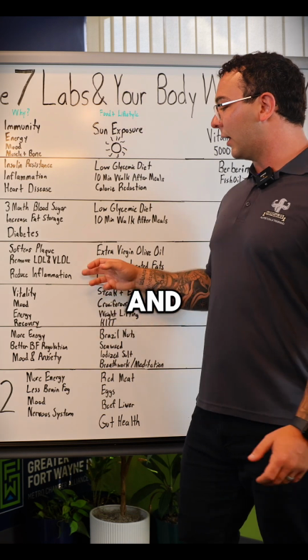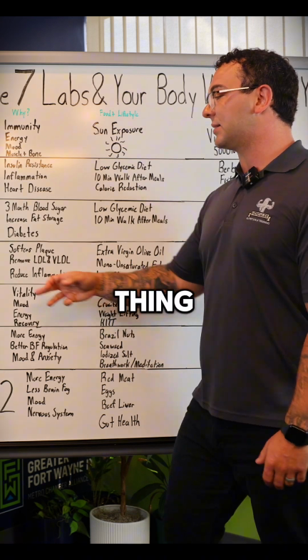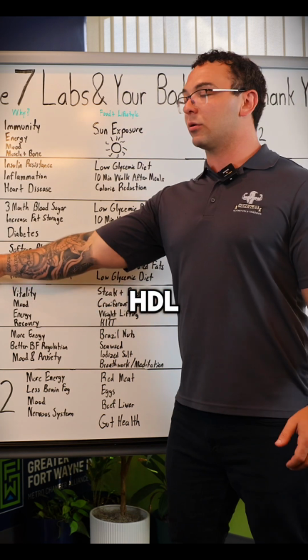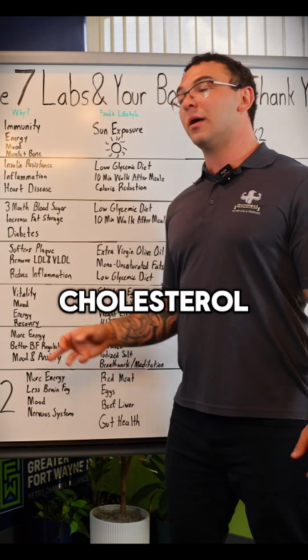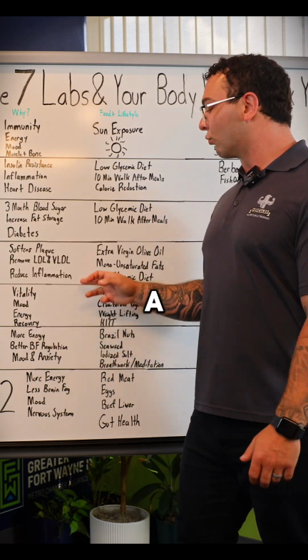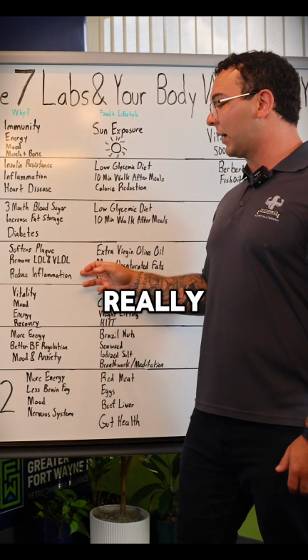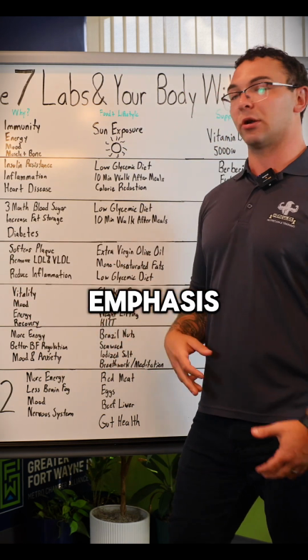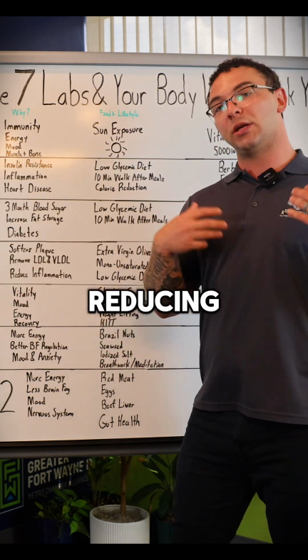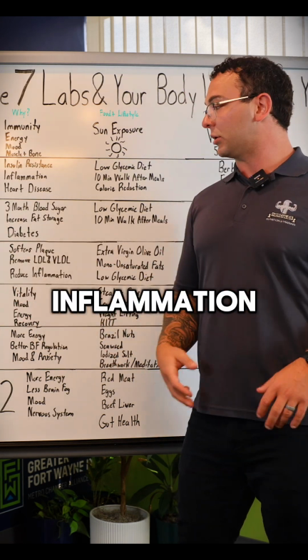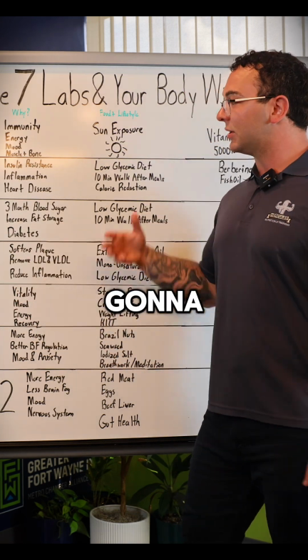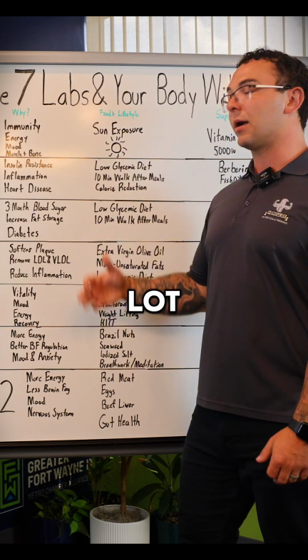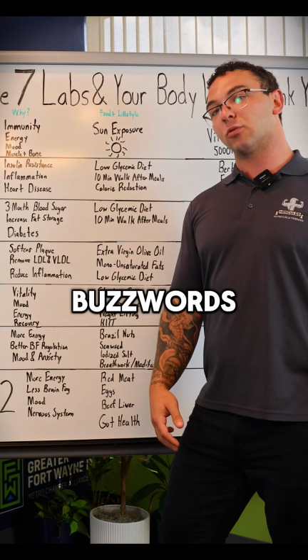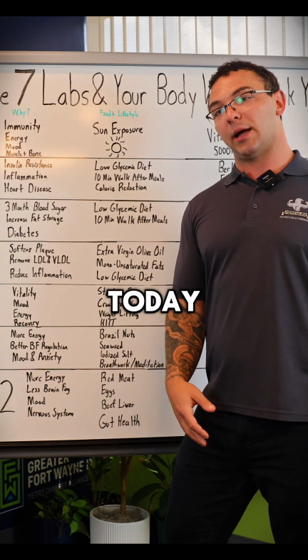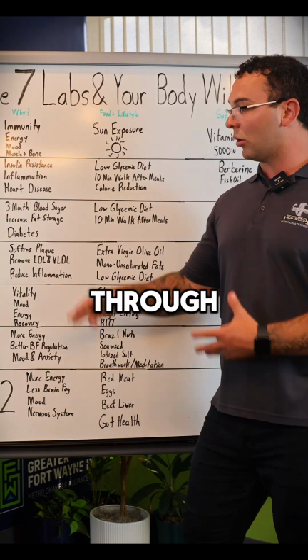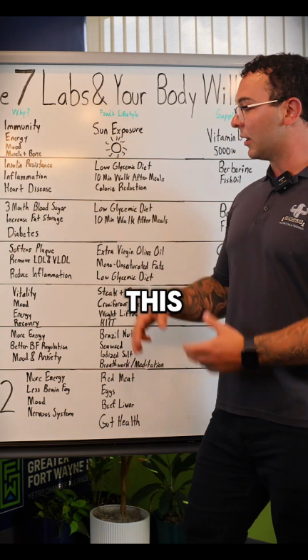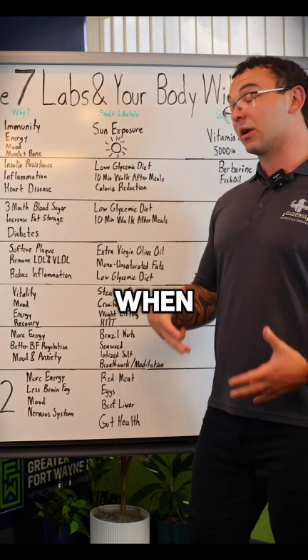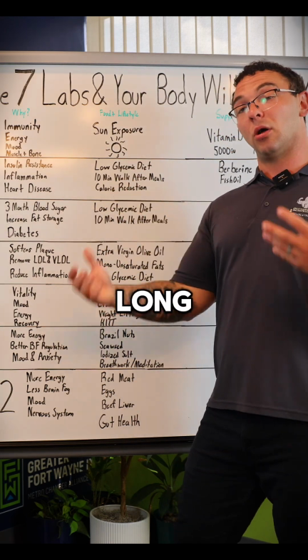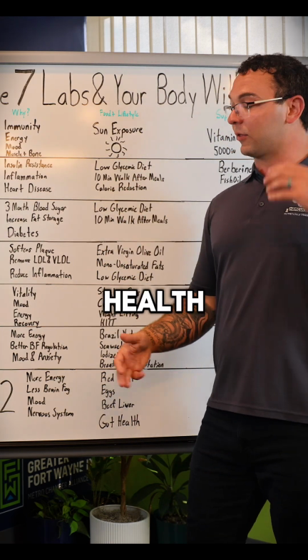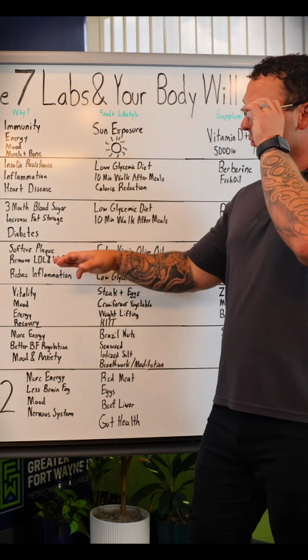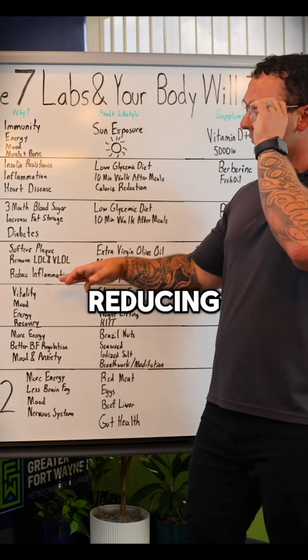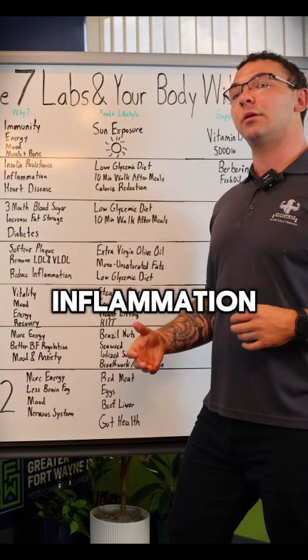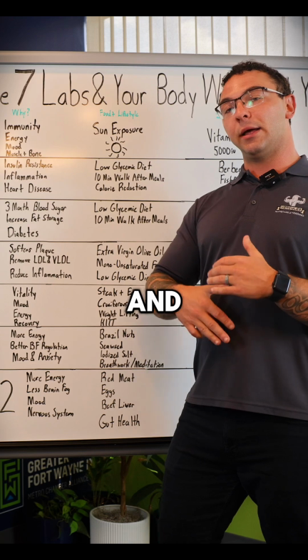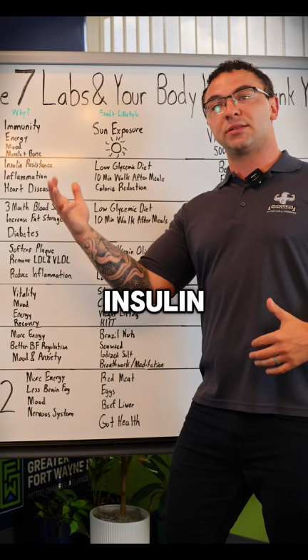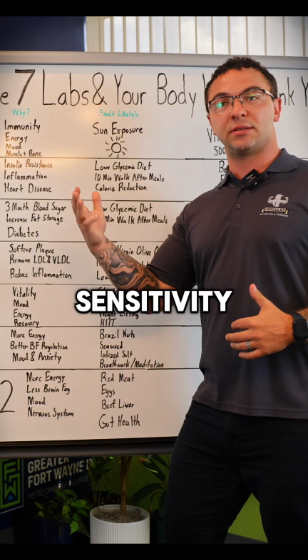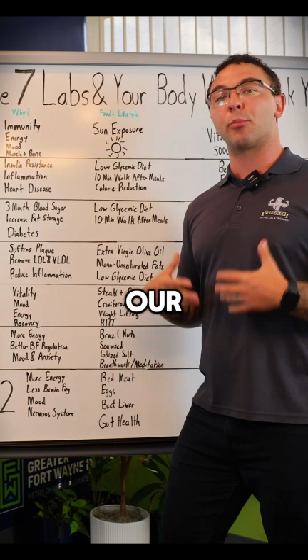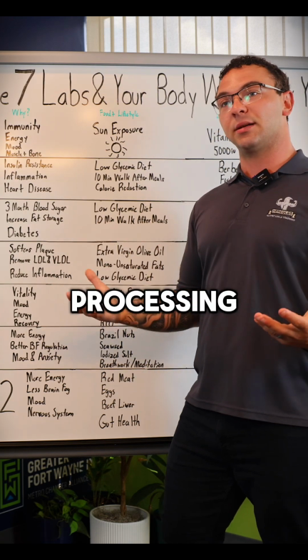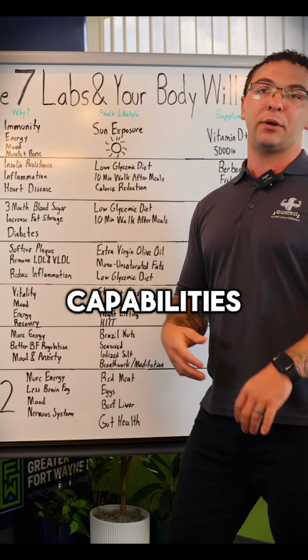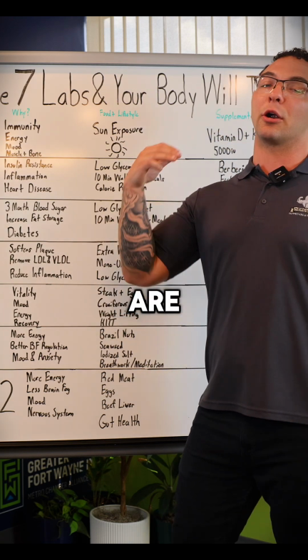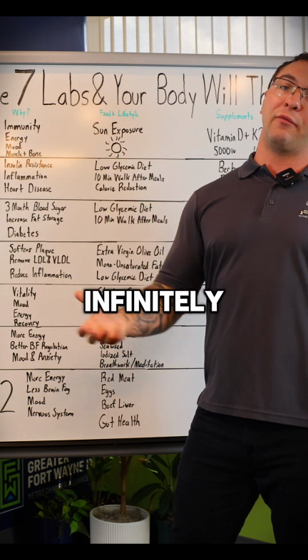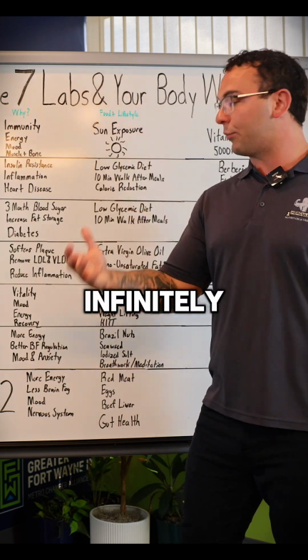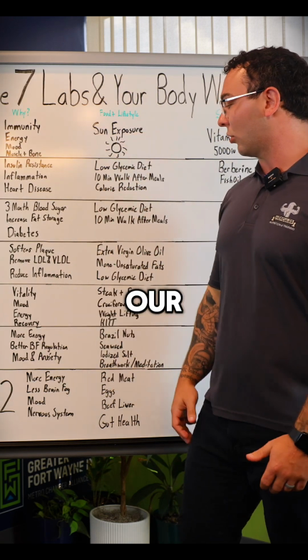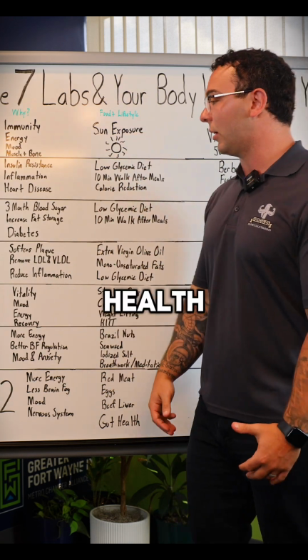HDL cholesterol also has a really big emphasis on reducing inflammation. You're going to see that buzzword a lot, because when it comes to long-term health, reducing inflammation and increasing insulin sensitivity and our processing capabilities are going to be infinitely important.